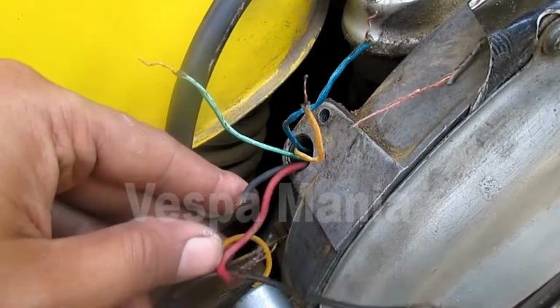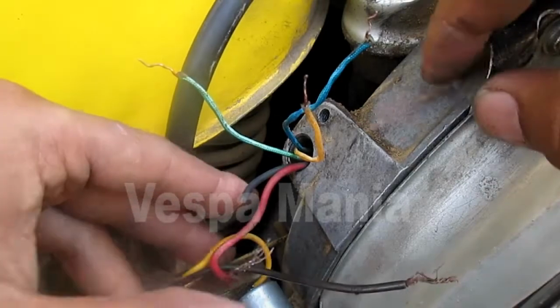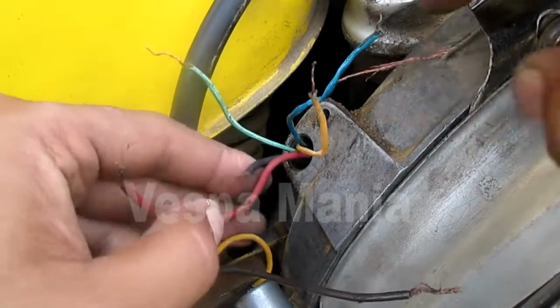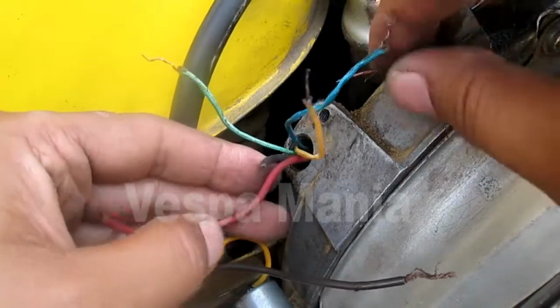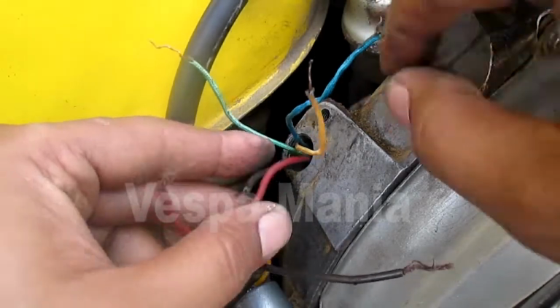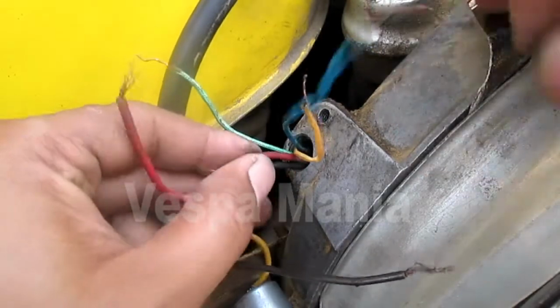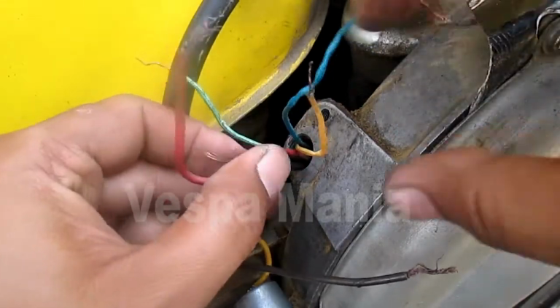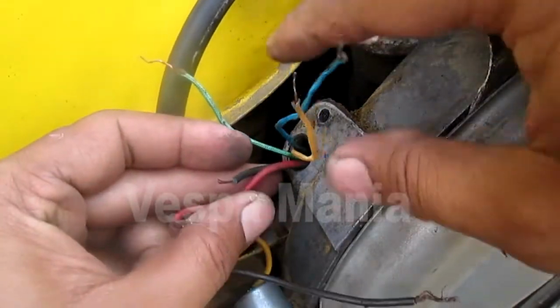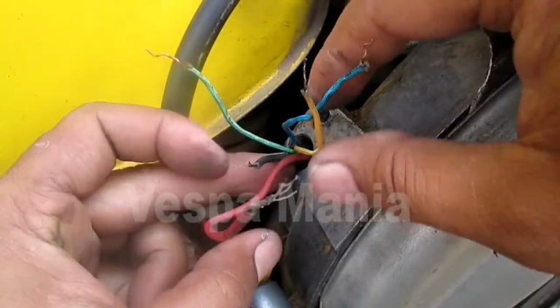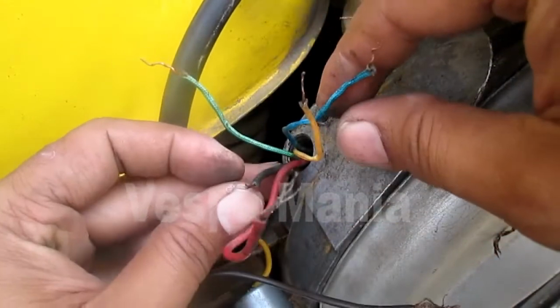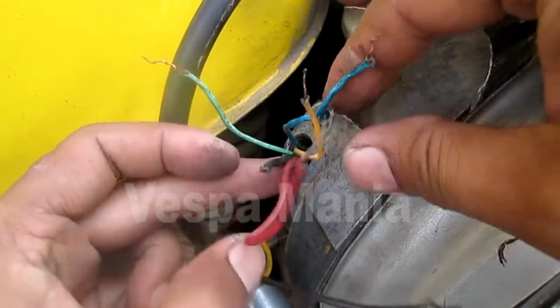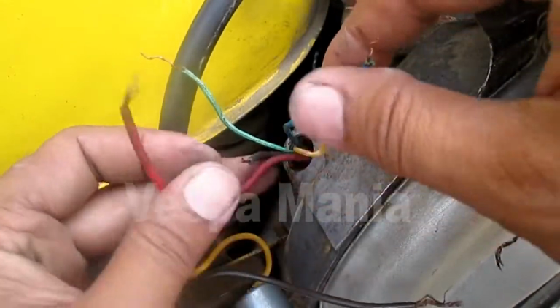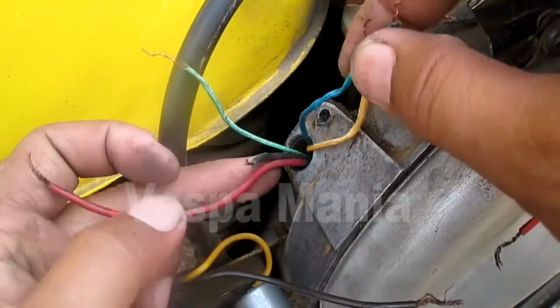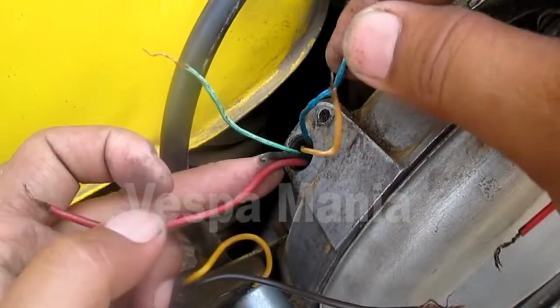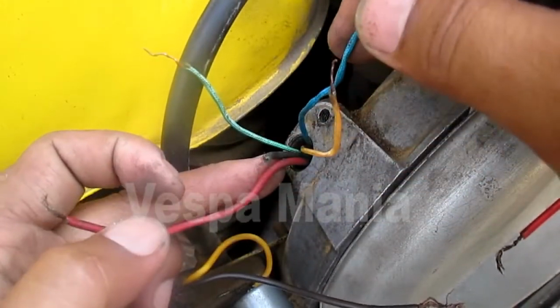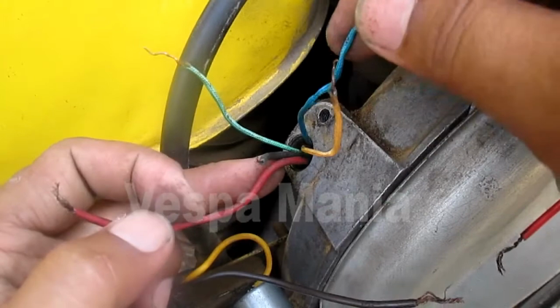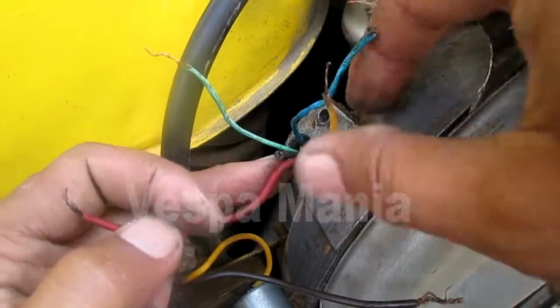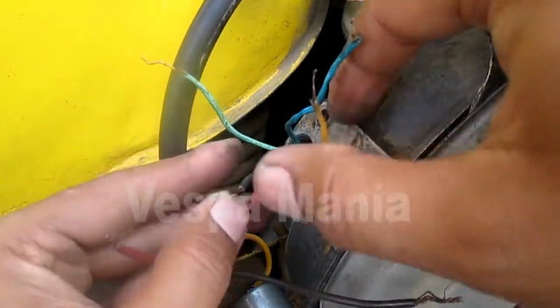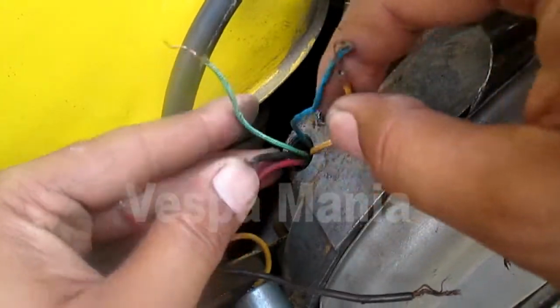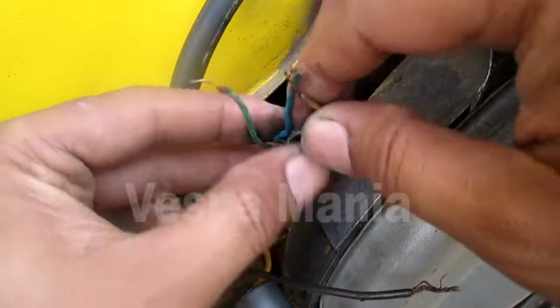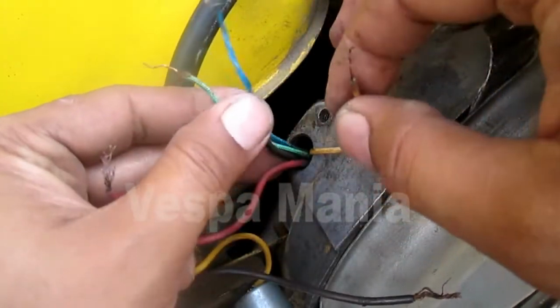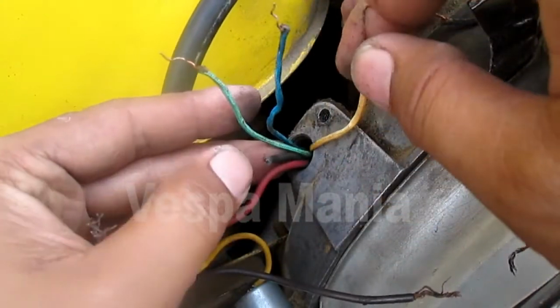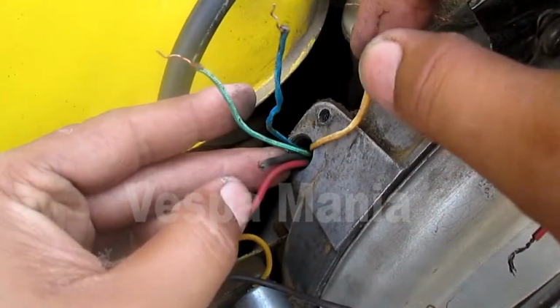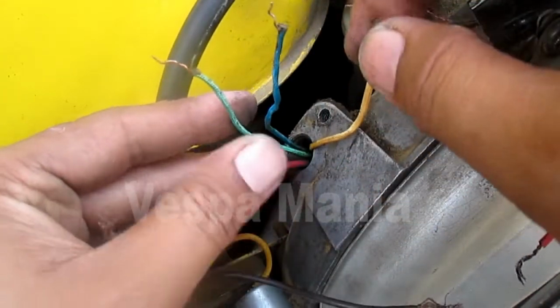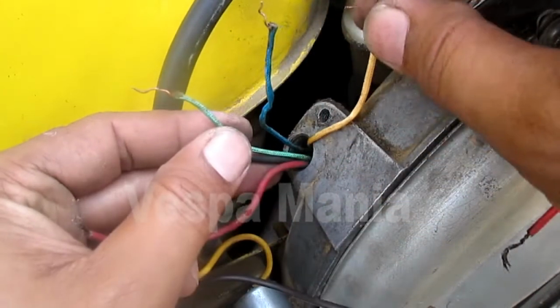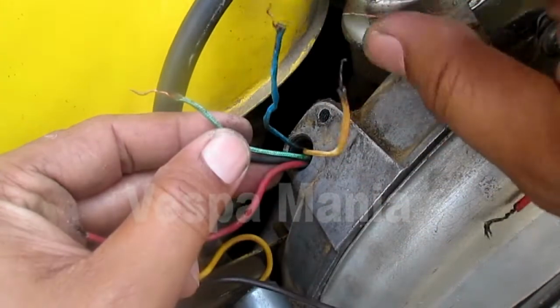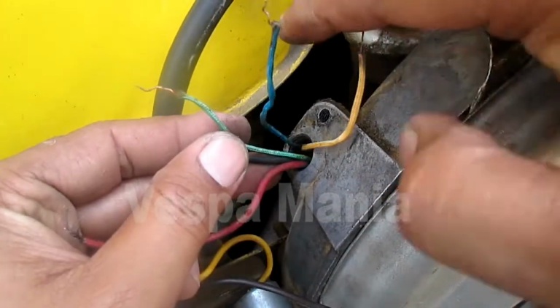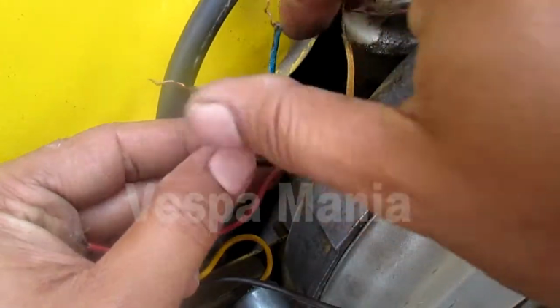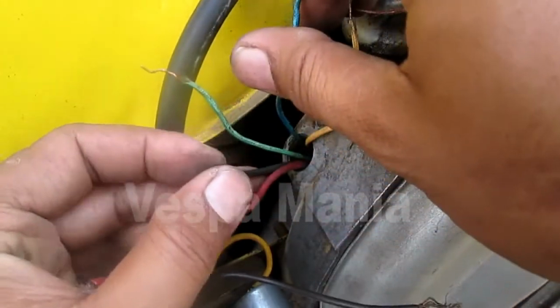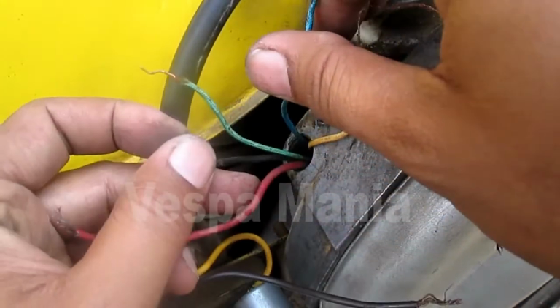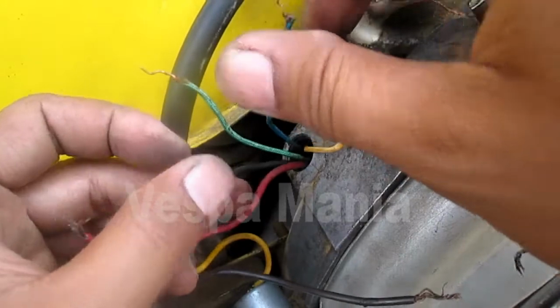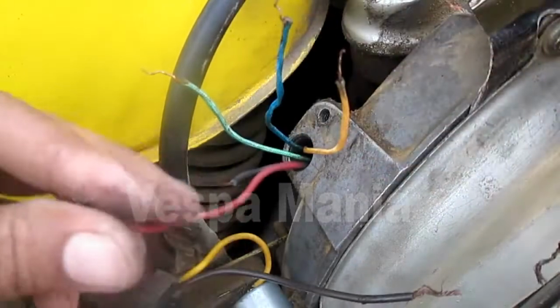Ini adalah kabel dari magnet. Ini dari 10, ini ada 5: 1, 2, 3, 4, 5.